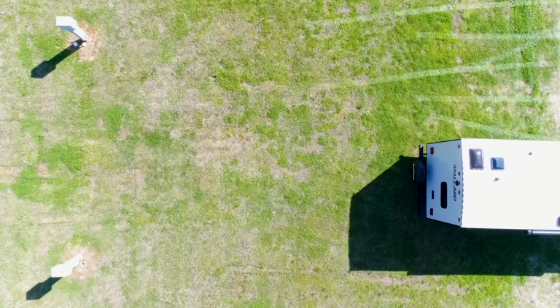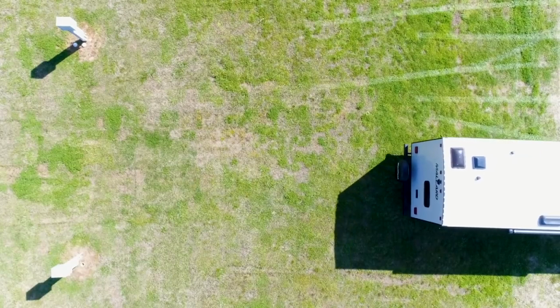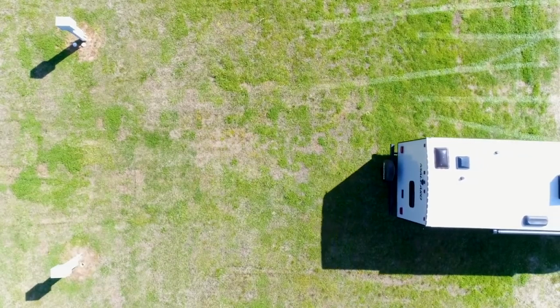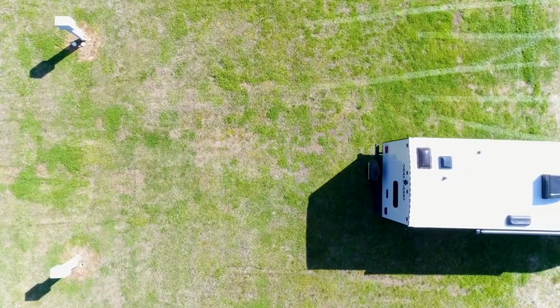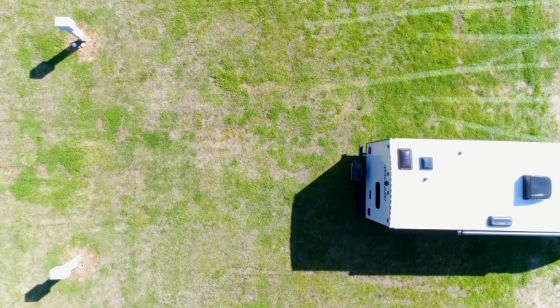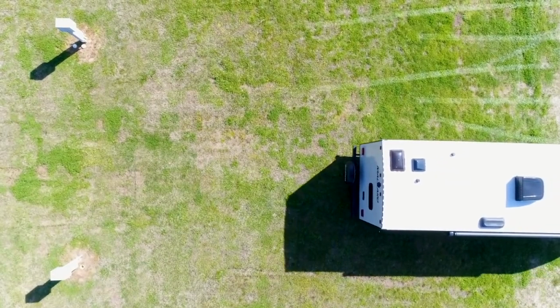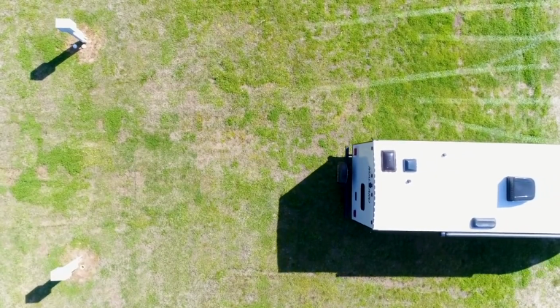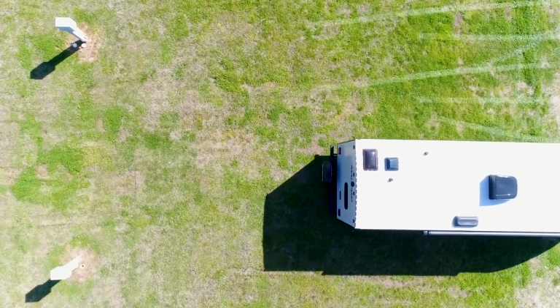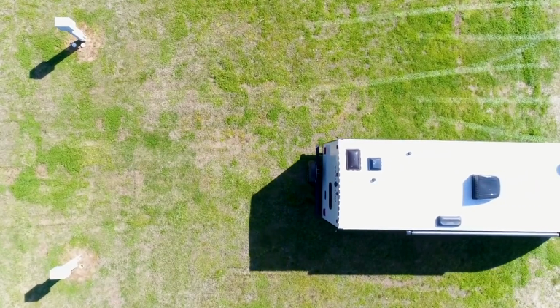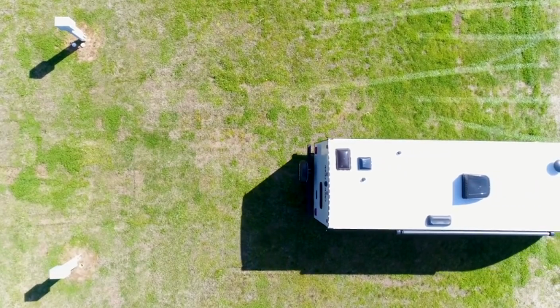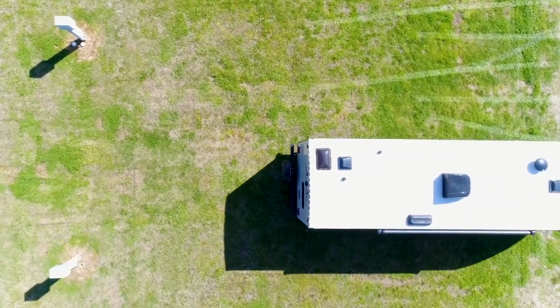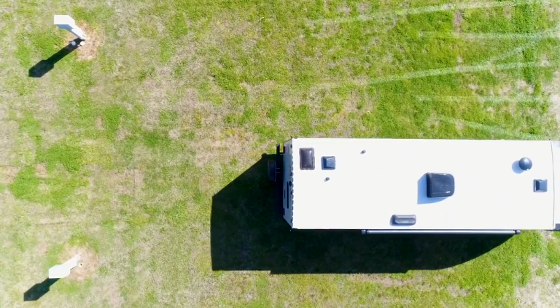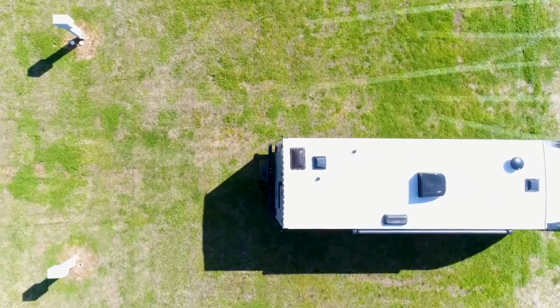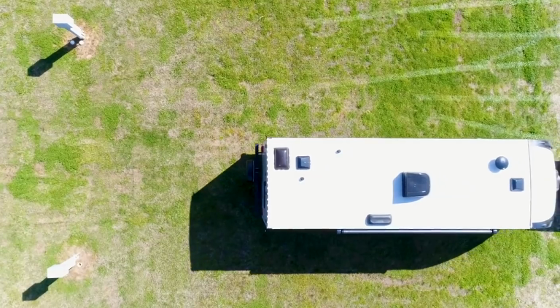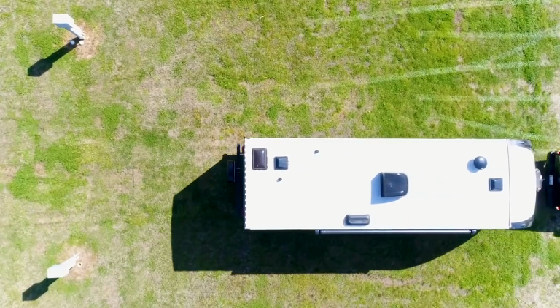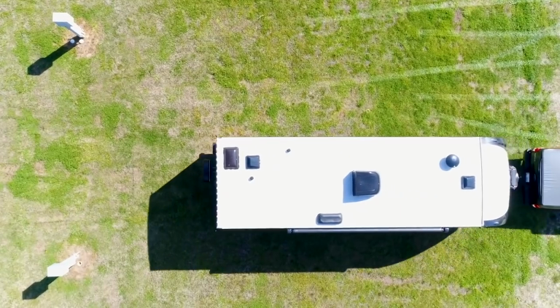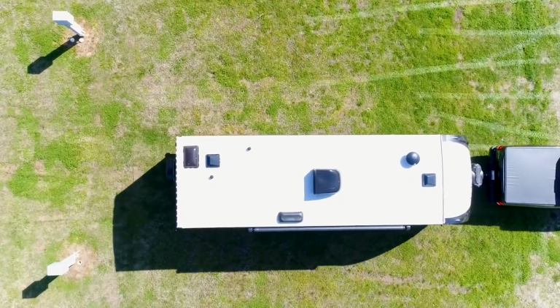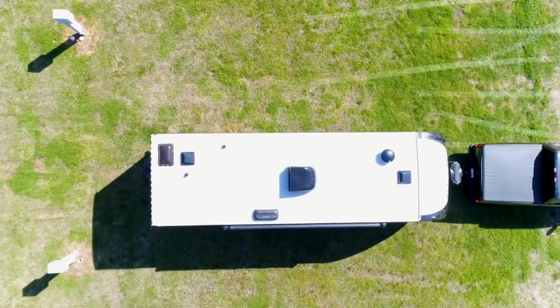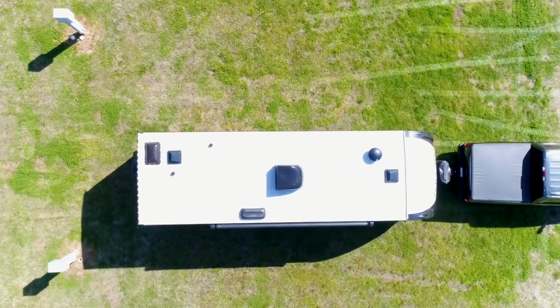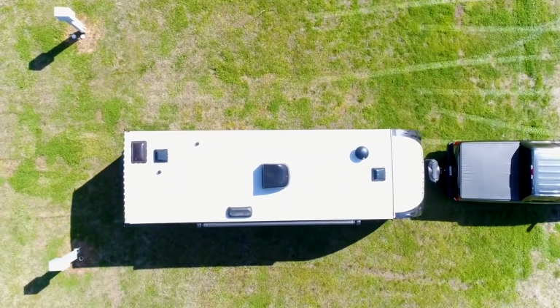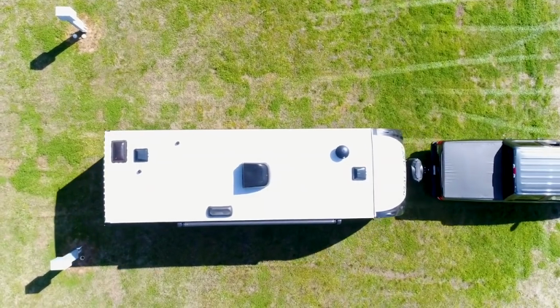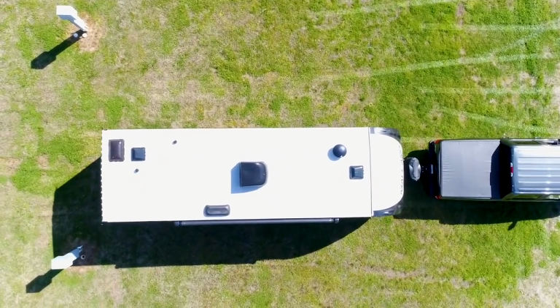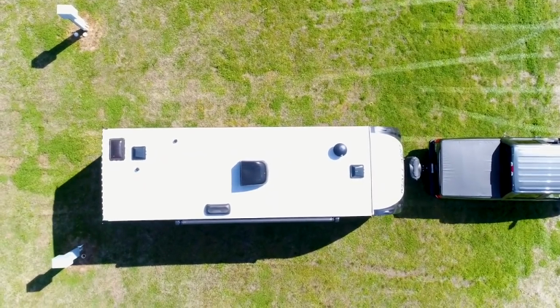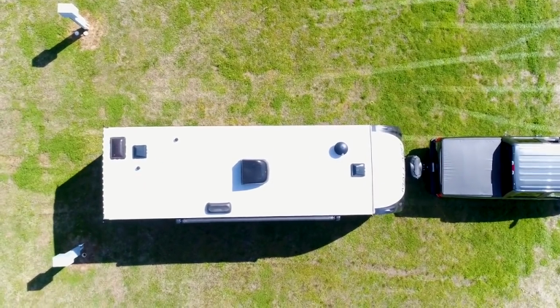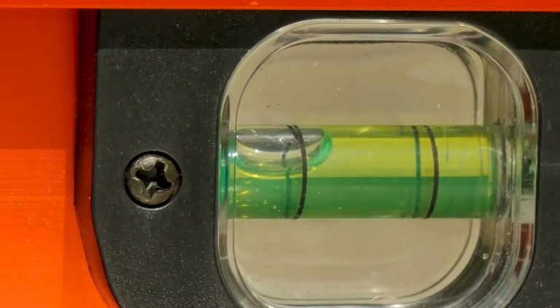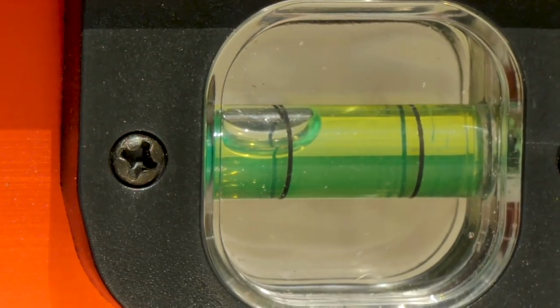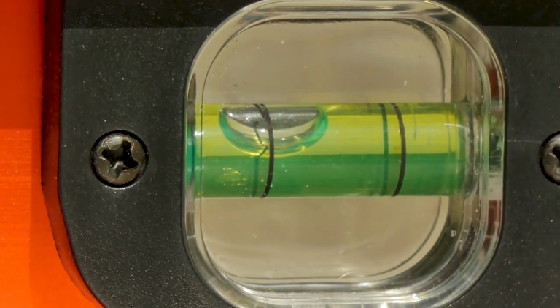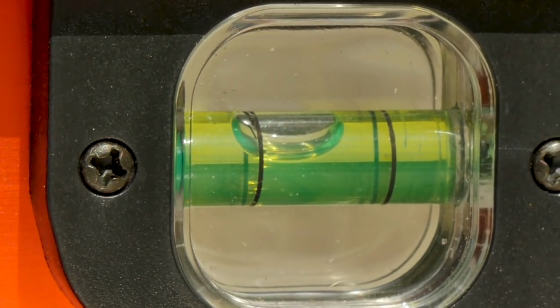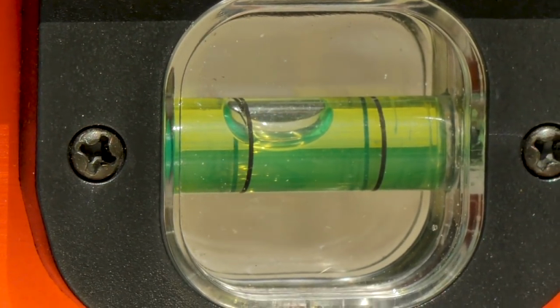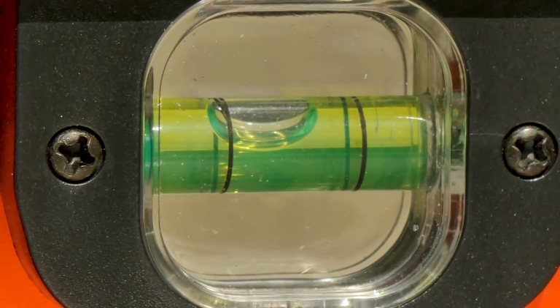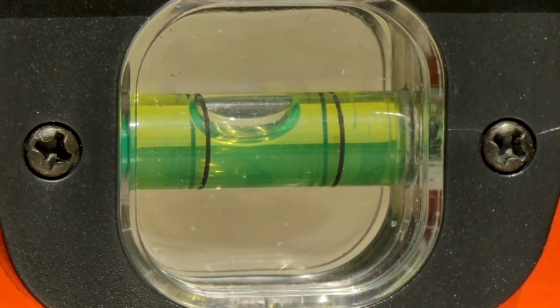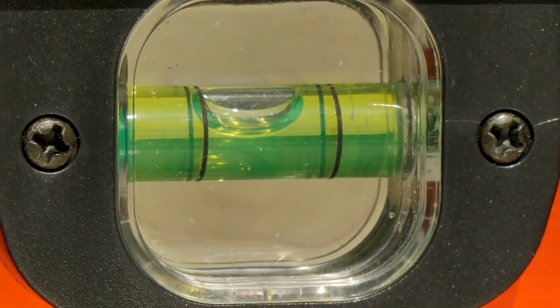The first step is to back your RV into the site and get it lined up. You'll want to stop about a foot or two short of your final parking spot. At this point, you'll want to use a combination of eyesight and a level to determine how far off your camper is left to right.